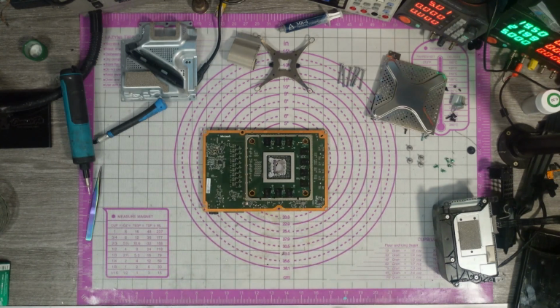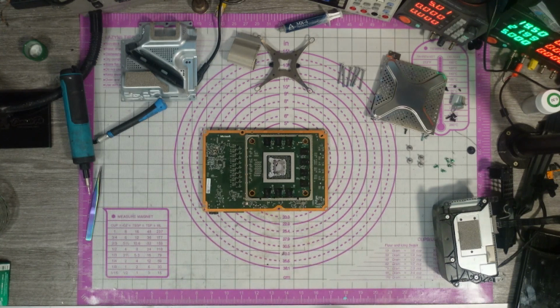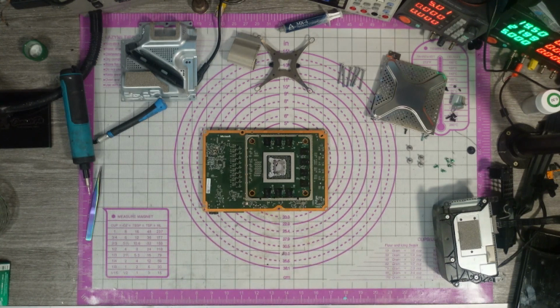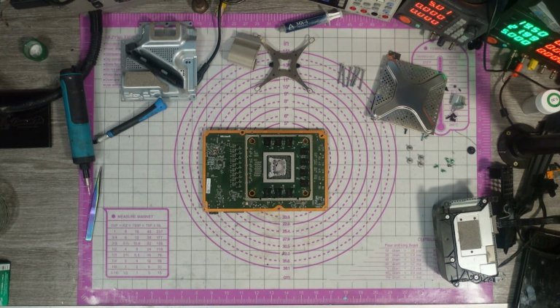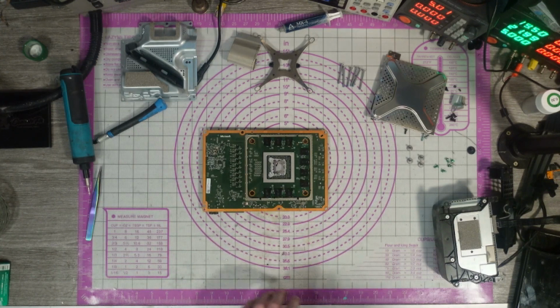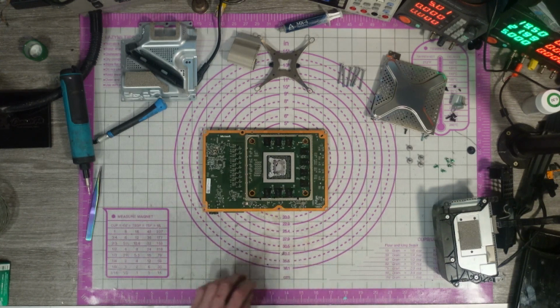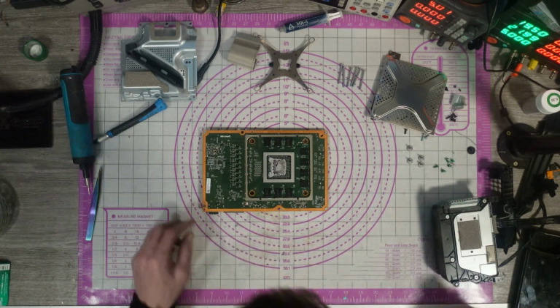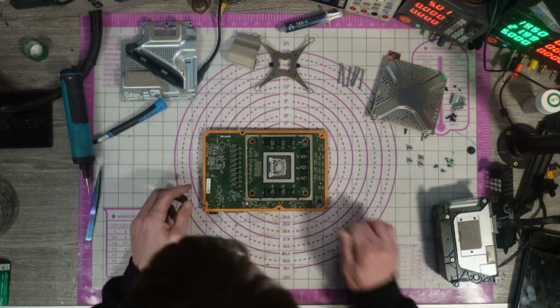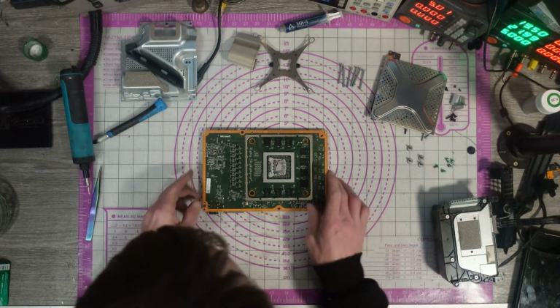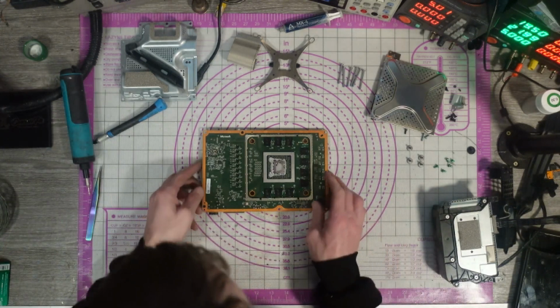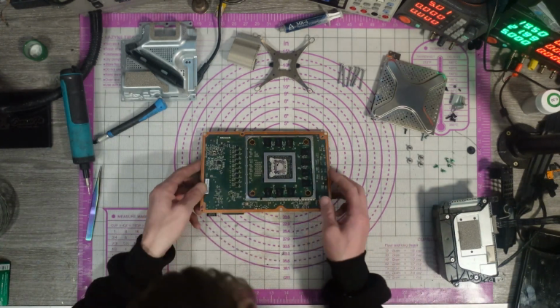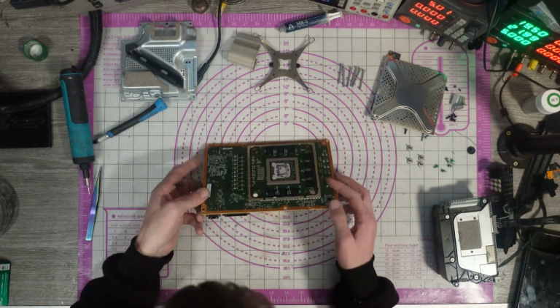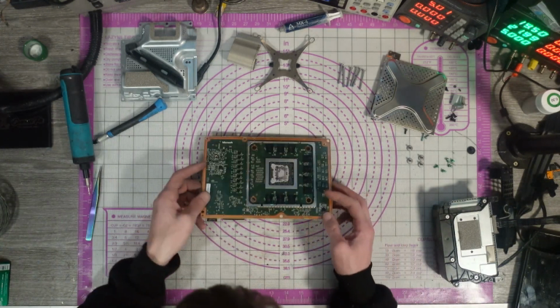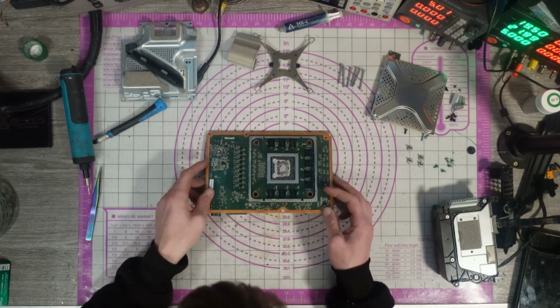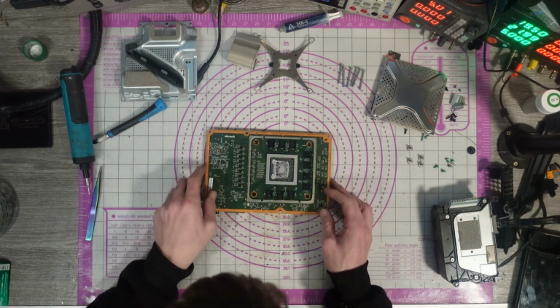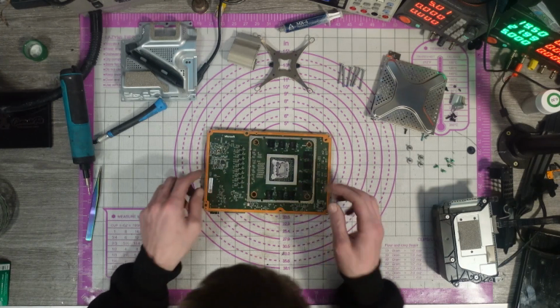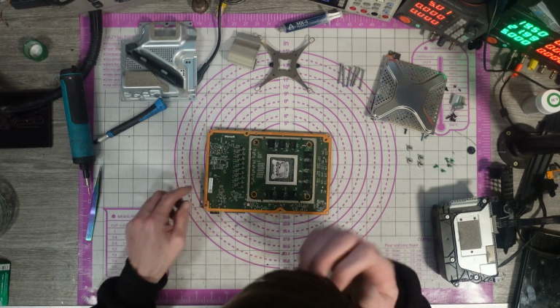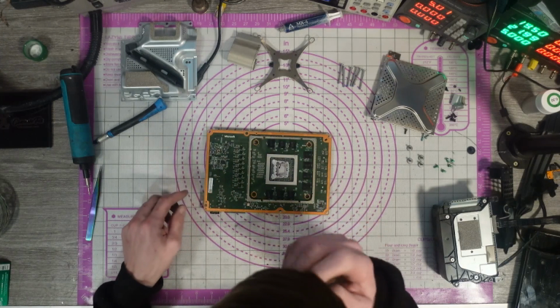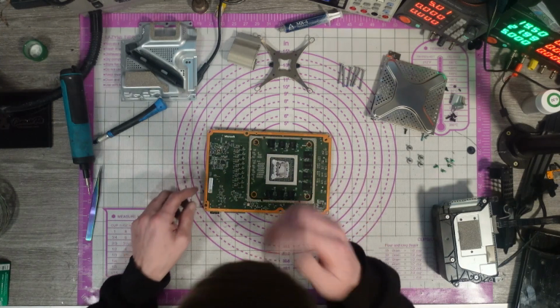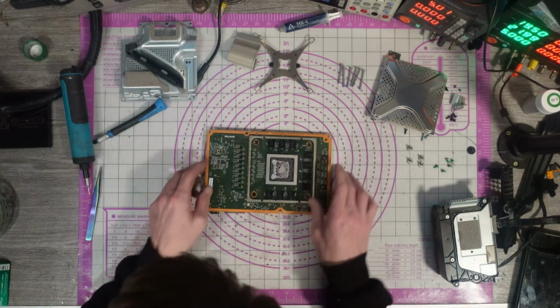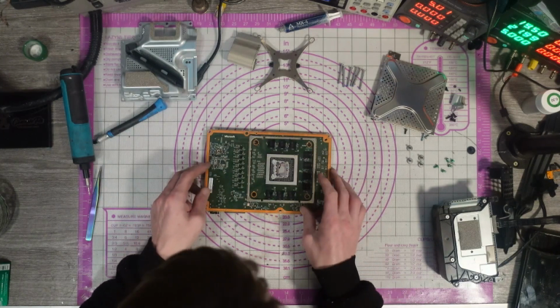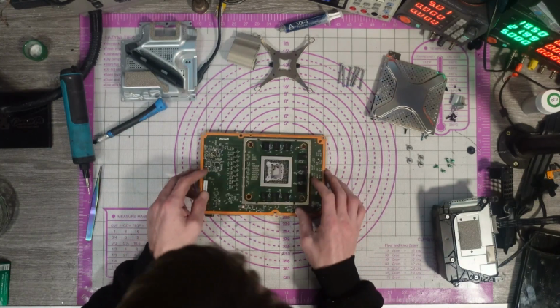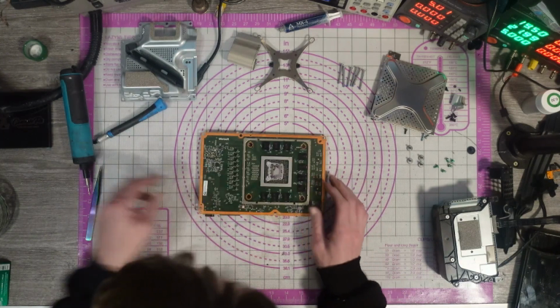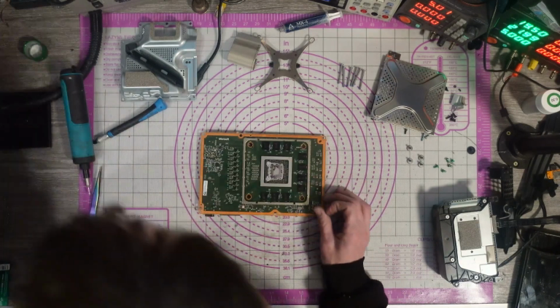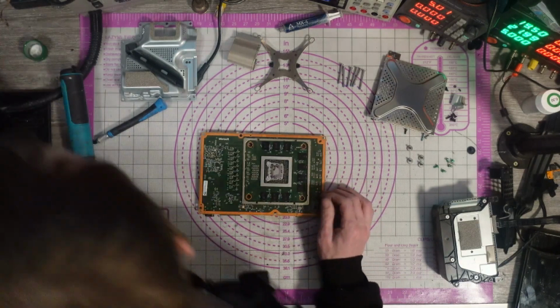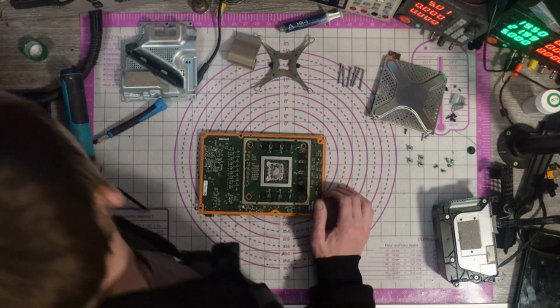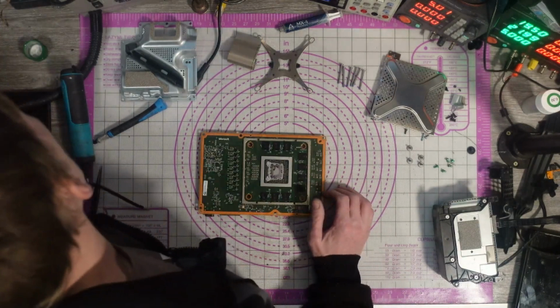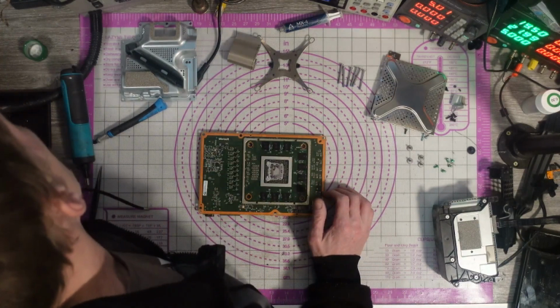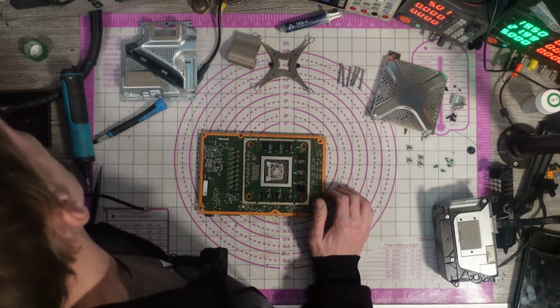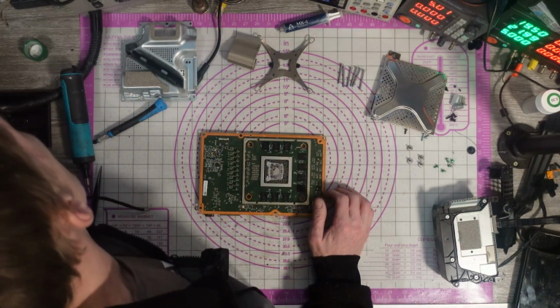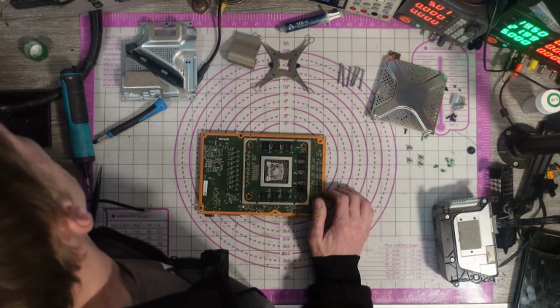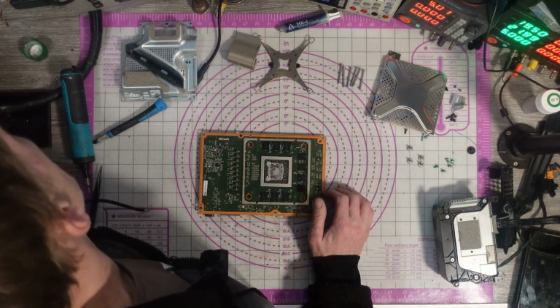Pop the heat sink down to one side. May as well clean this thermal paste off while I'm here.